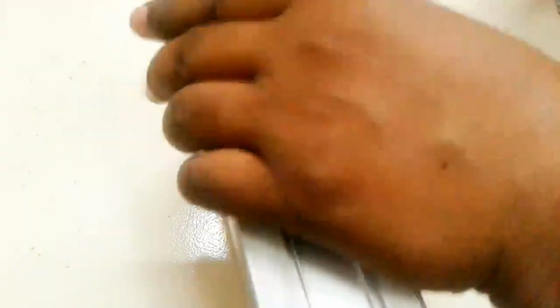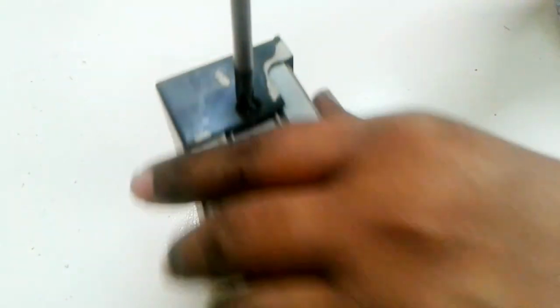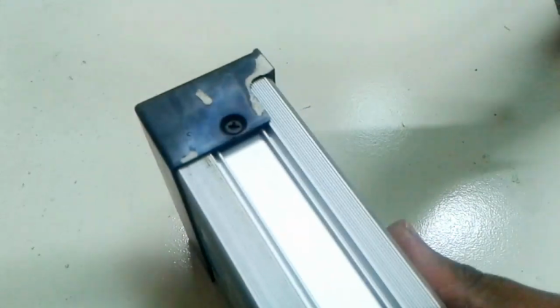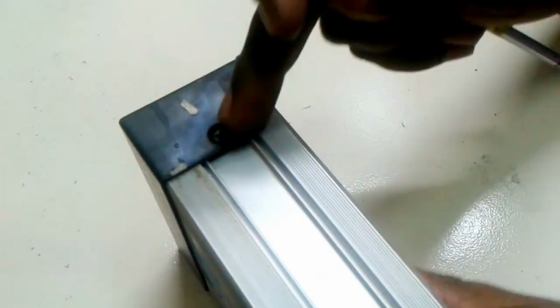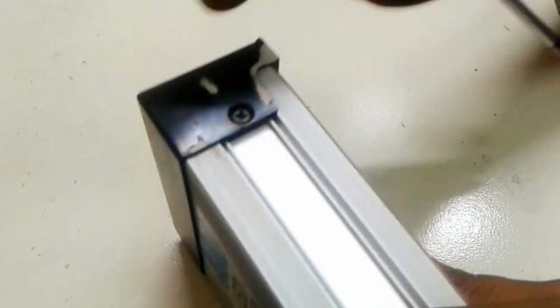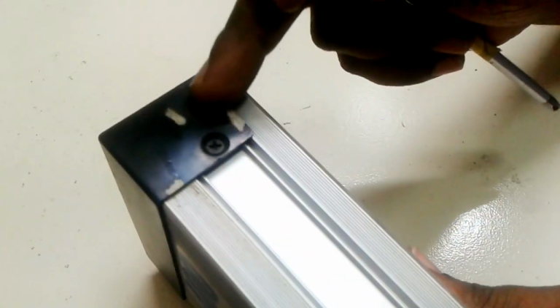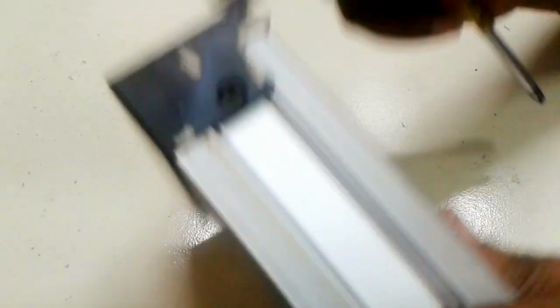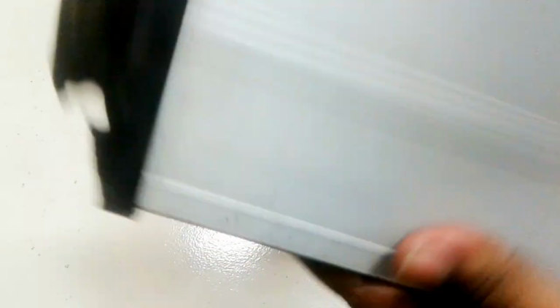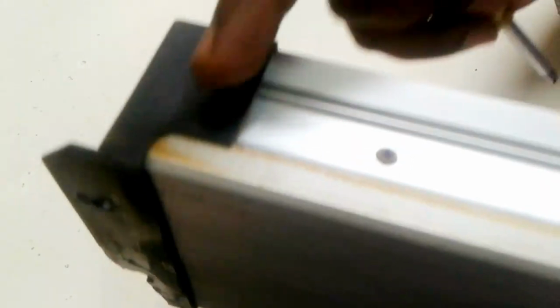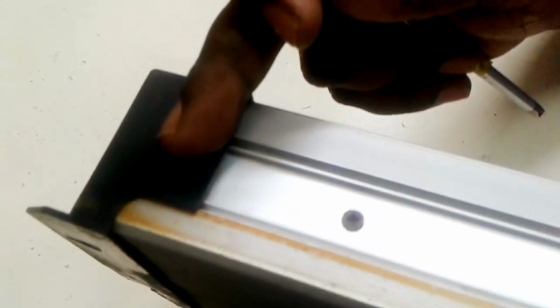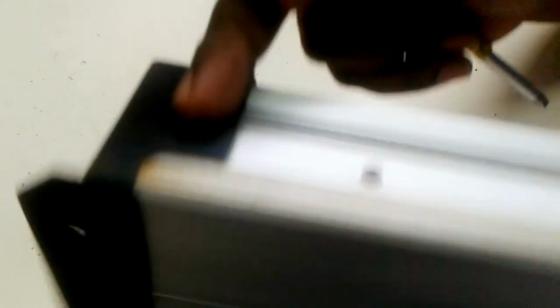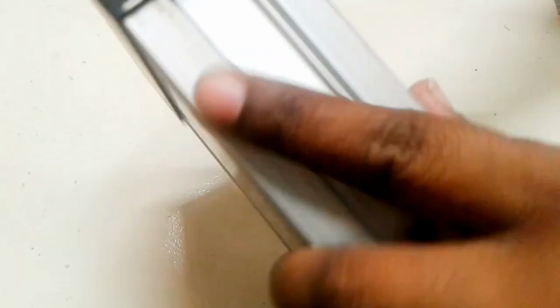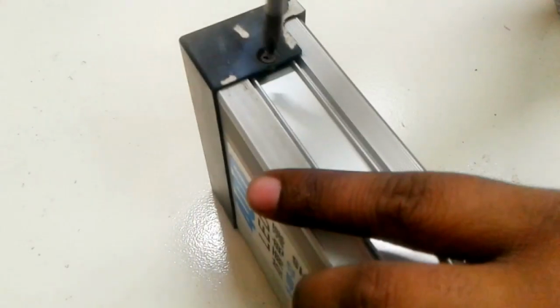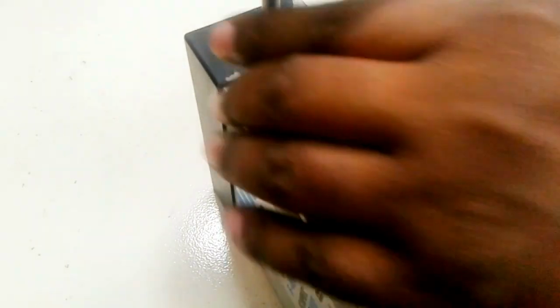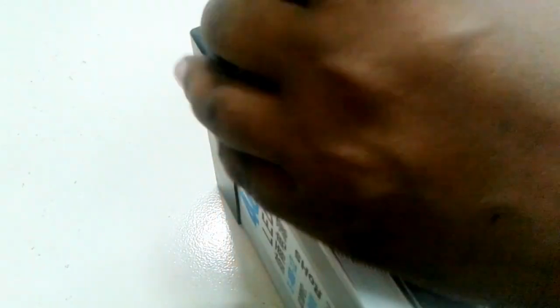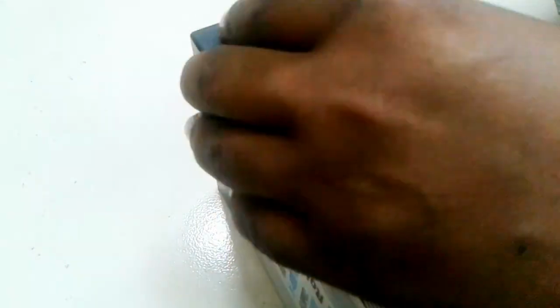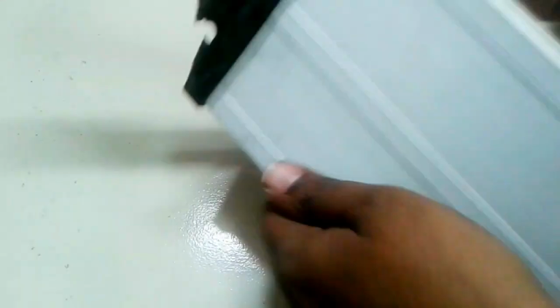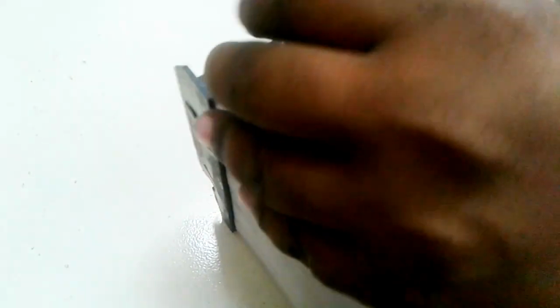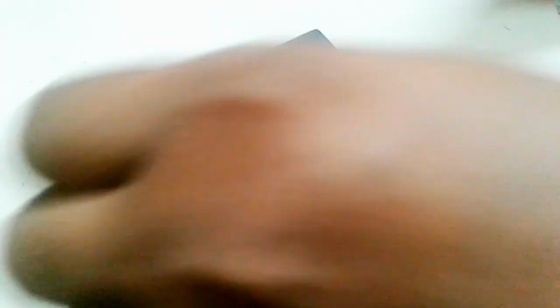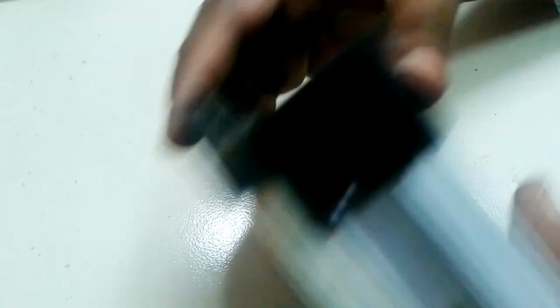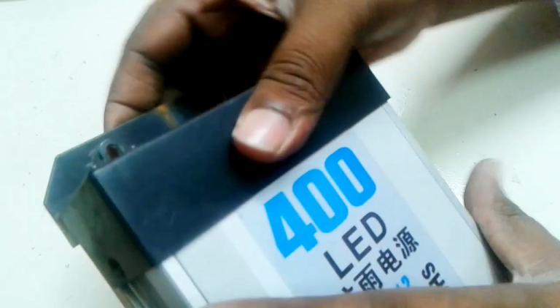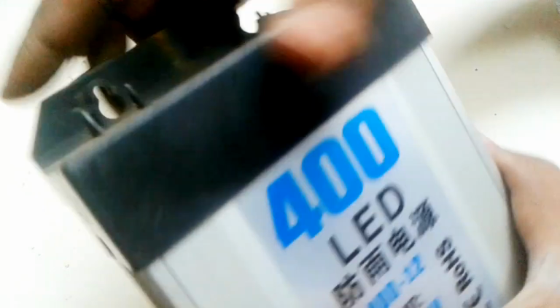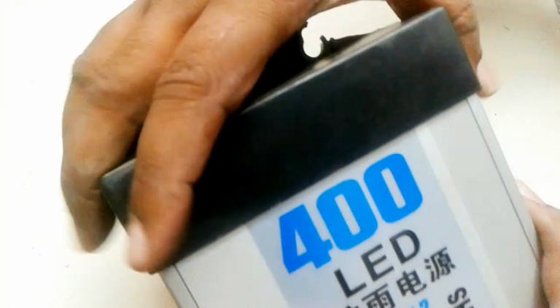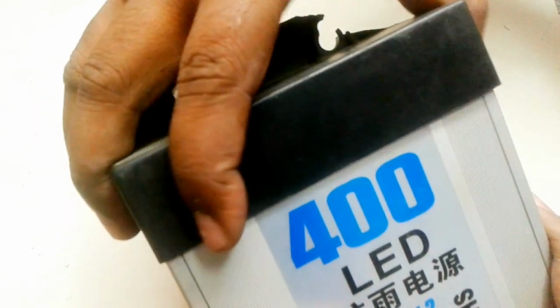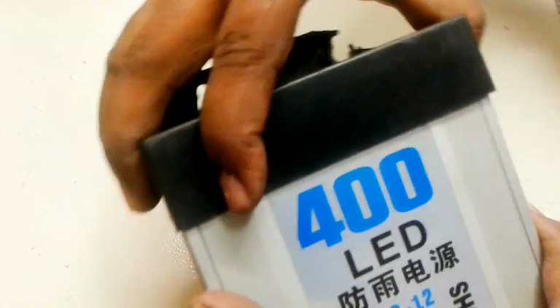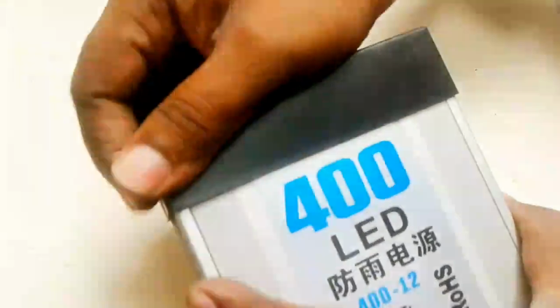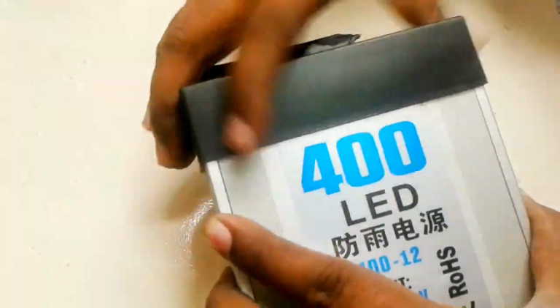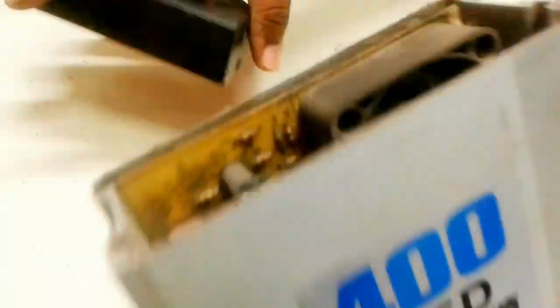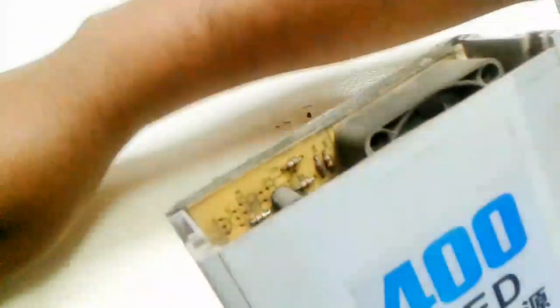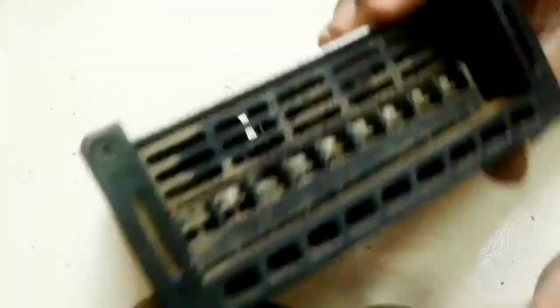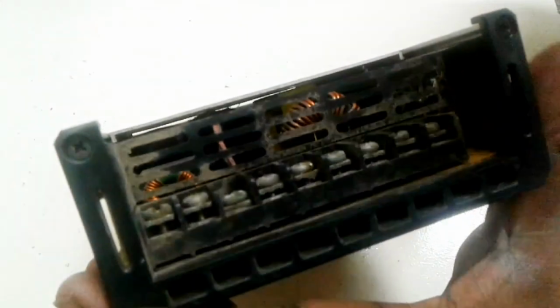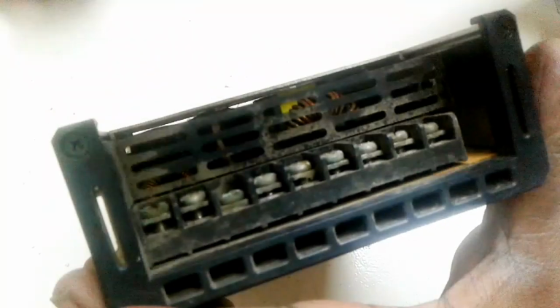As you can see, first I open the circuit board. I remove one, two screws. I open the cover and remove the screws.